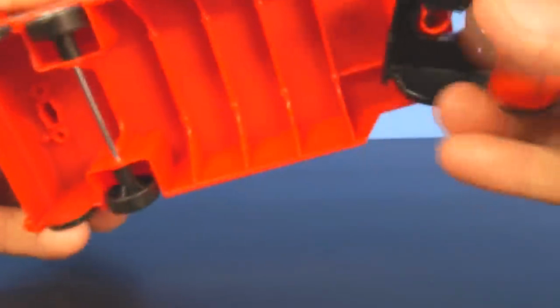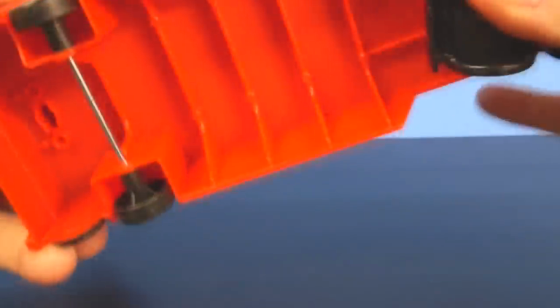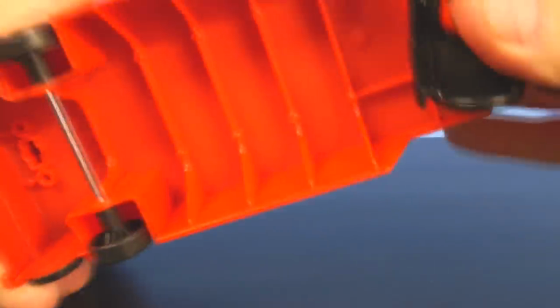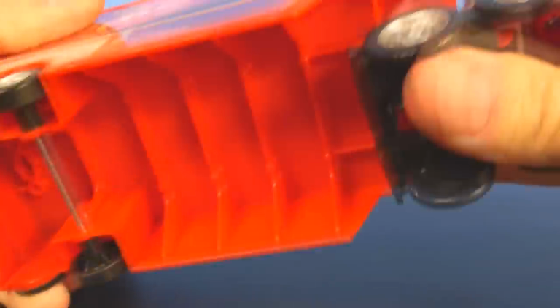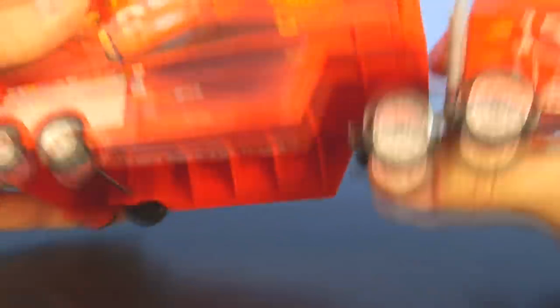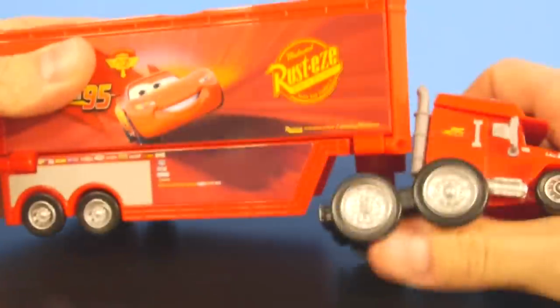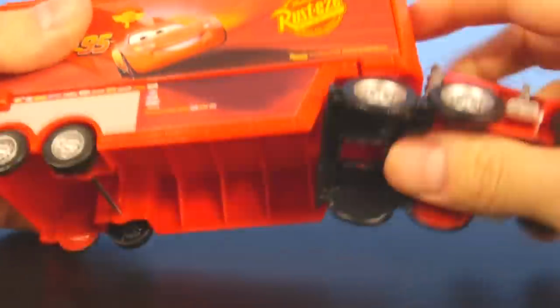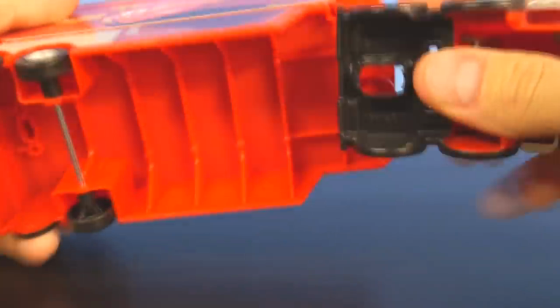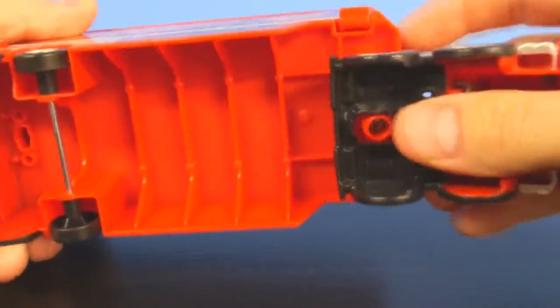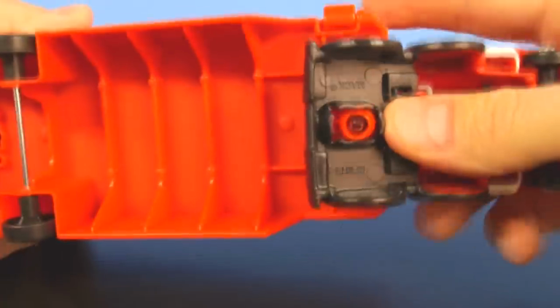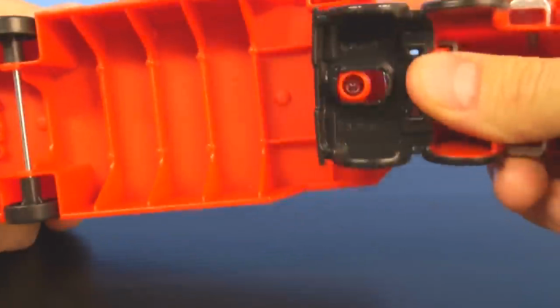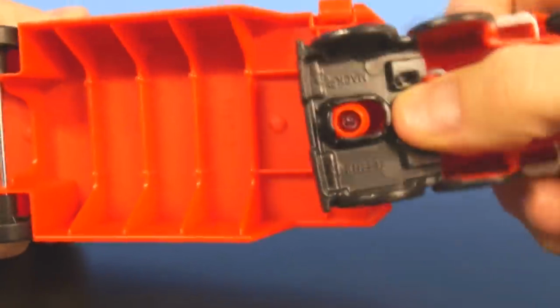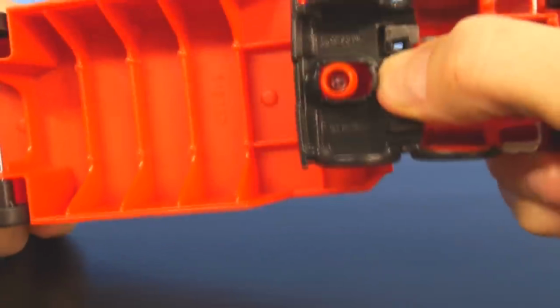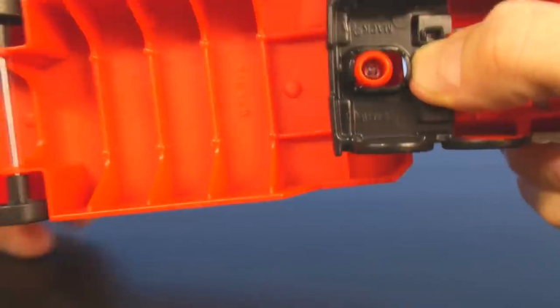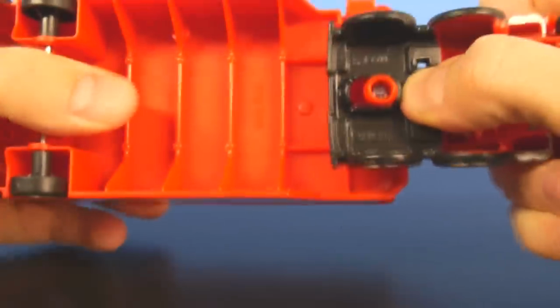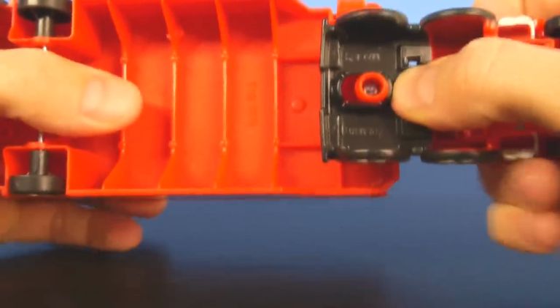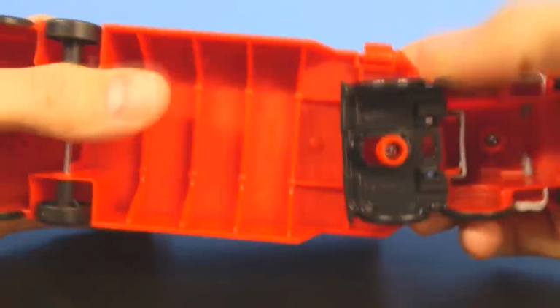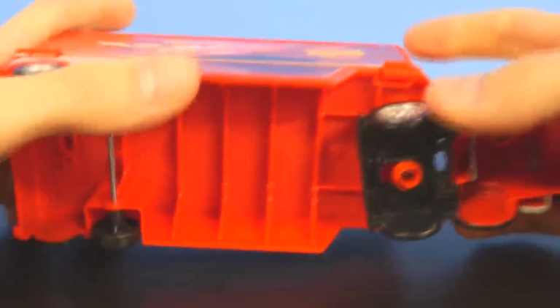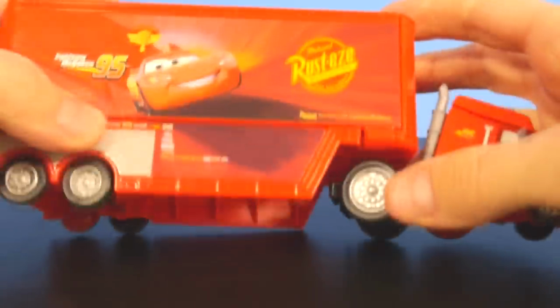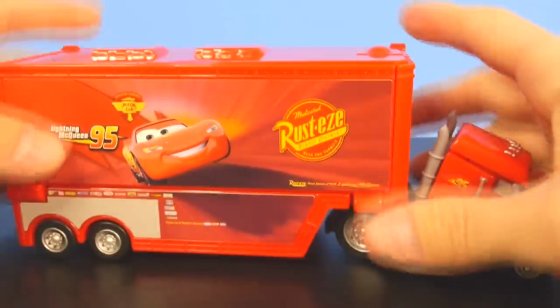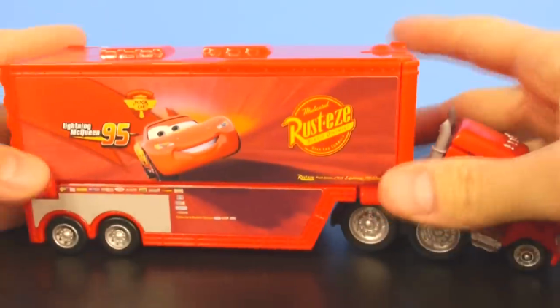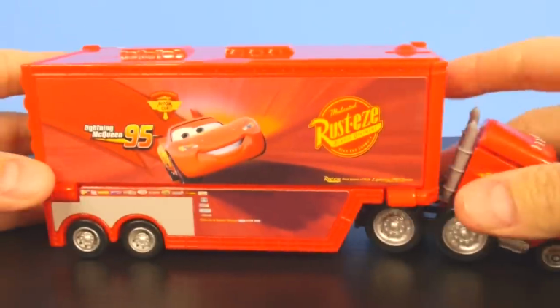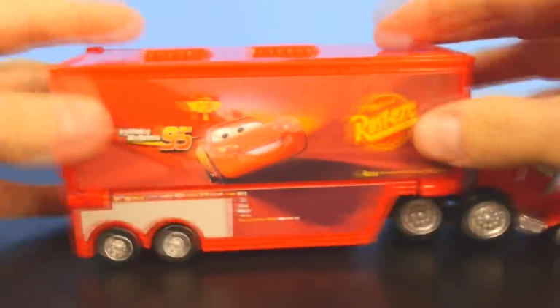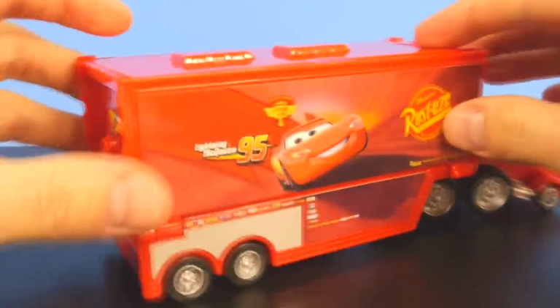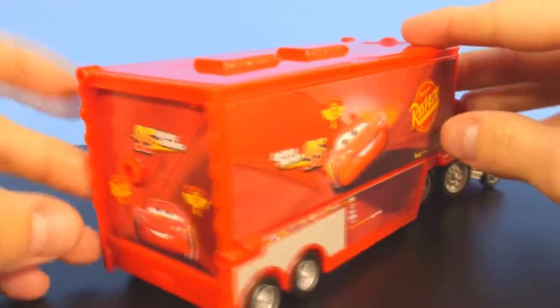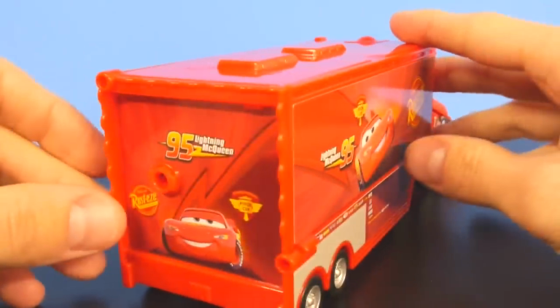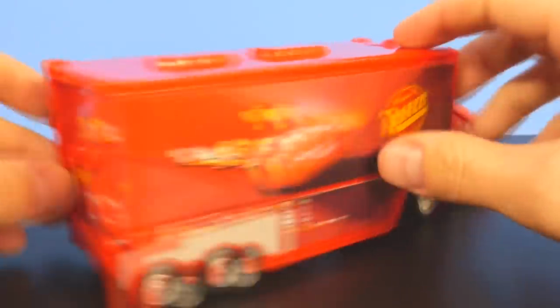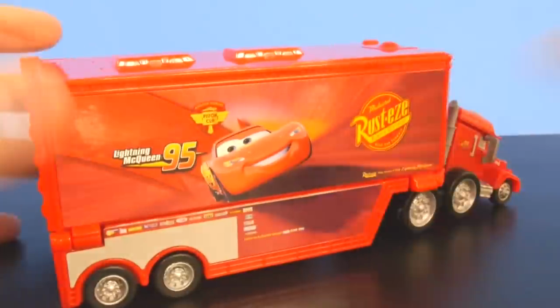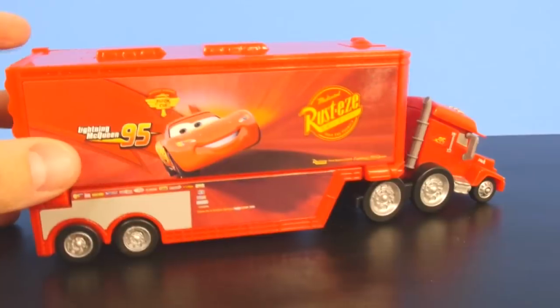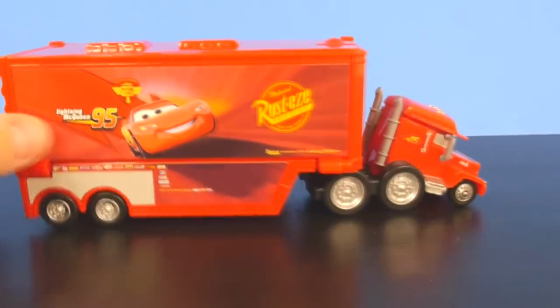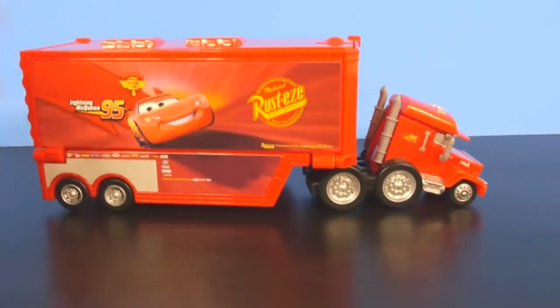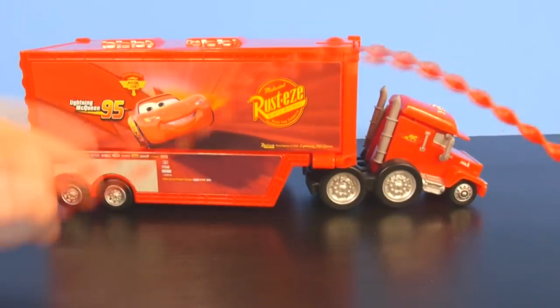You snap them in together, and then you can pop the top. It comes with one RIP Stick.